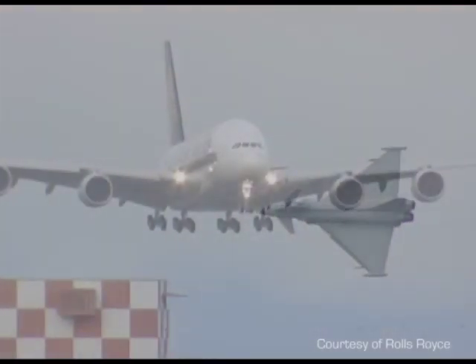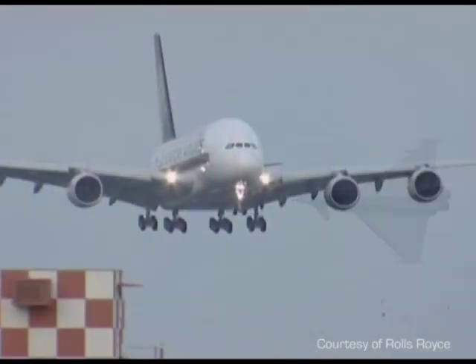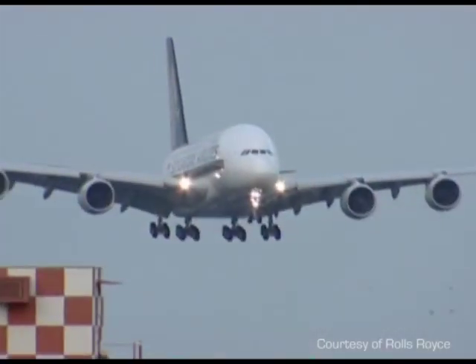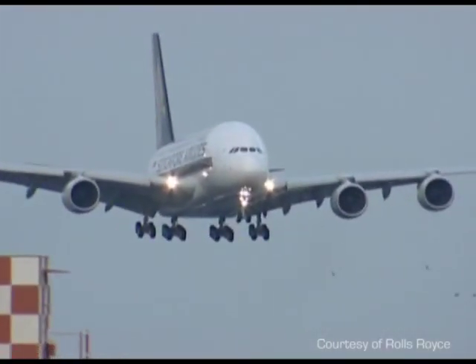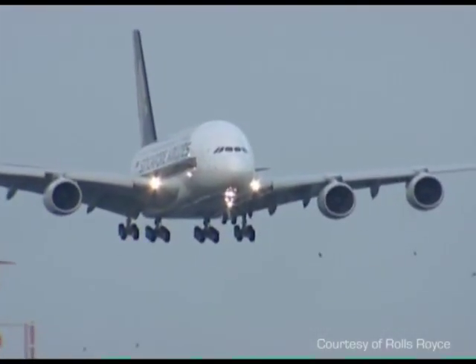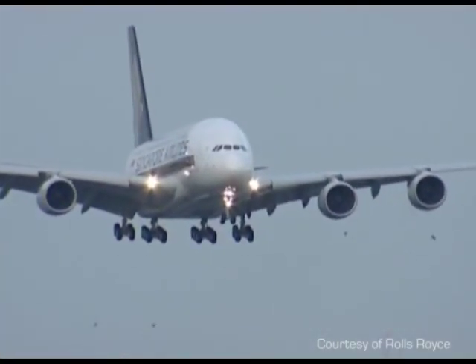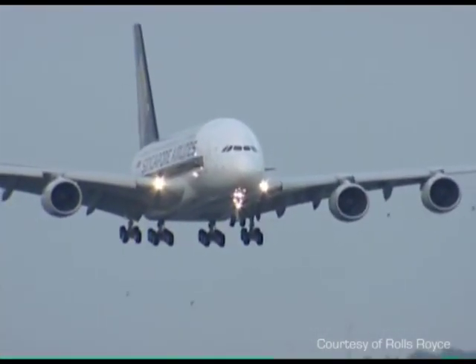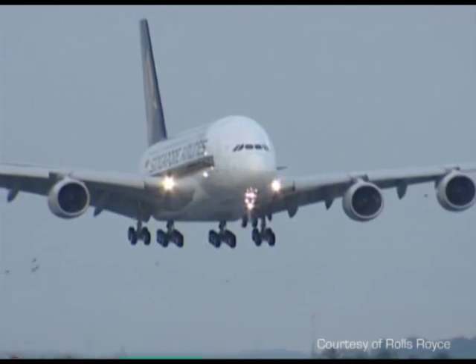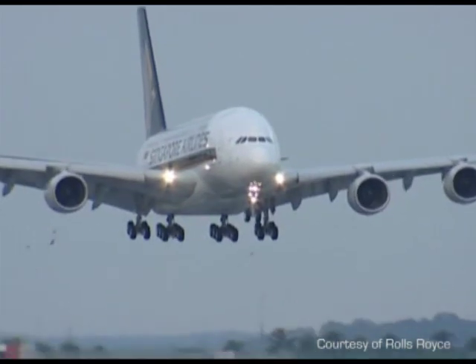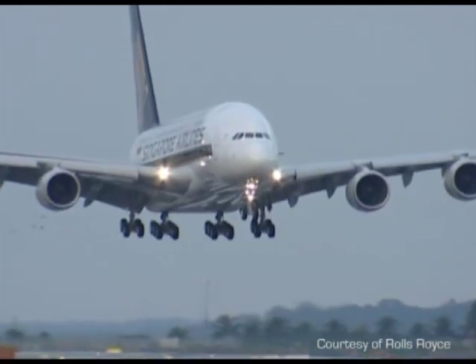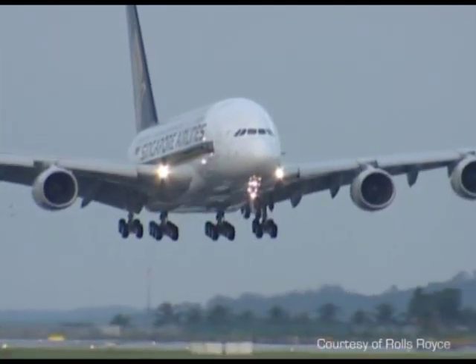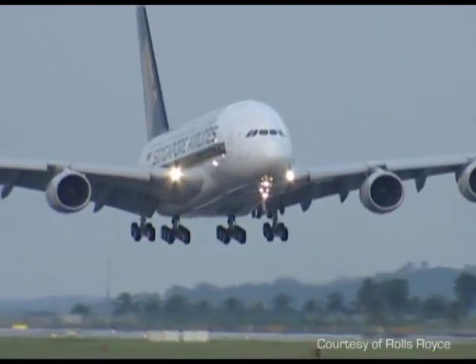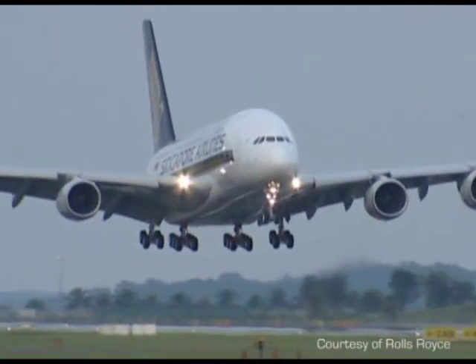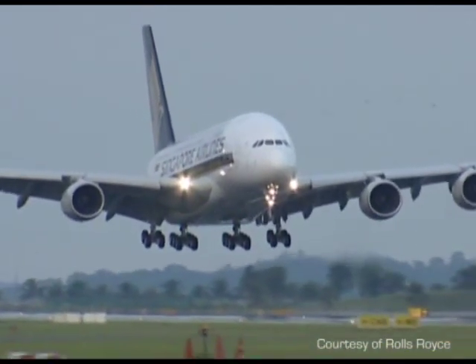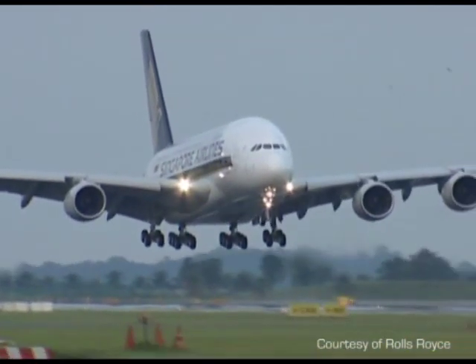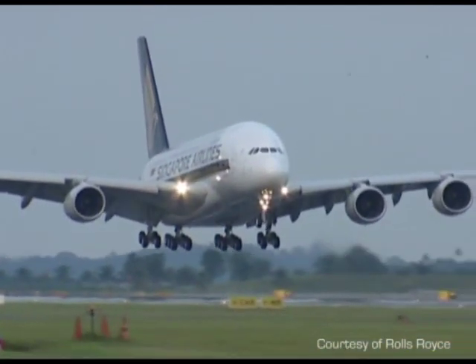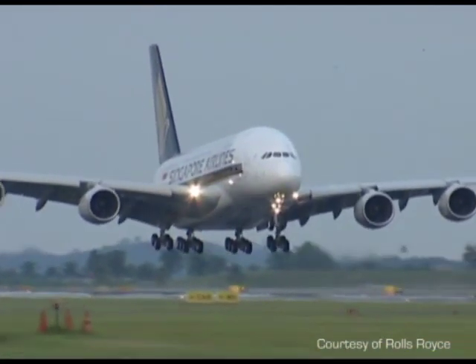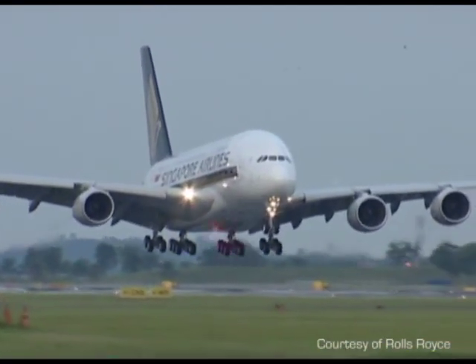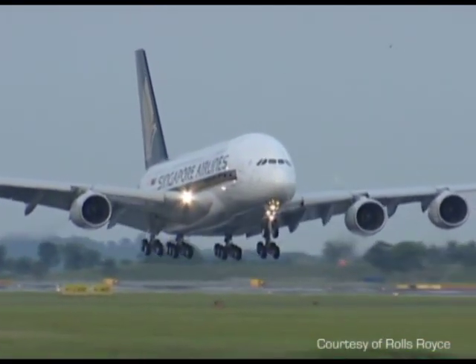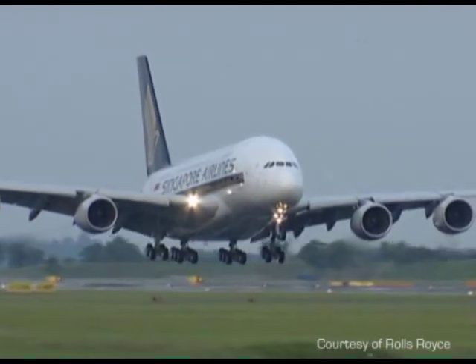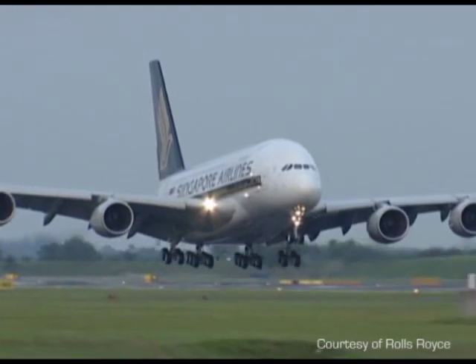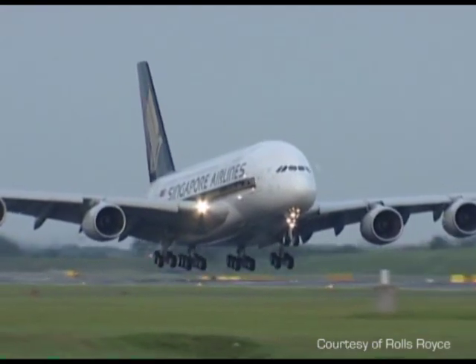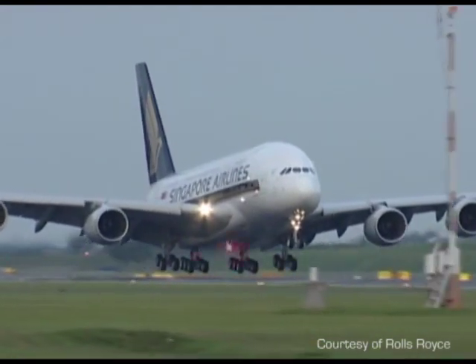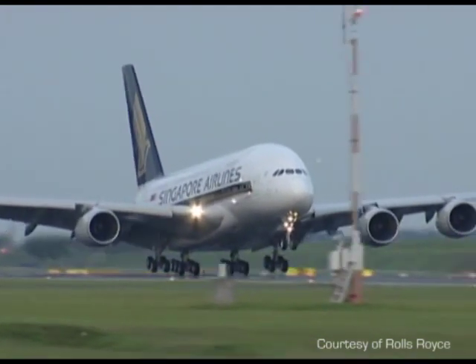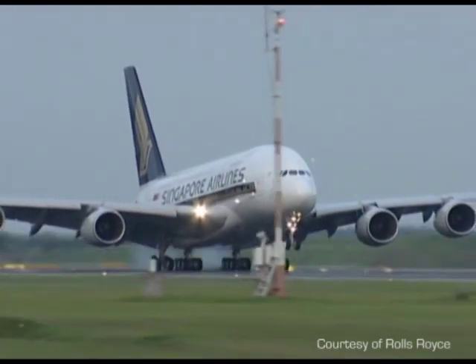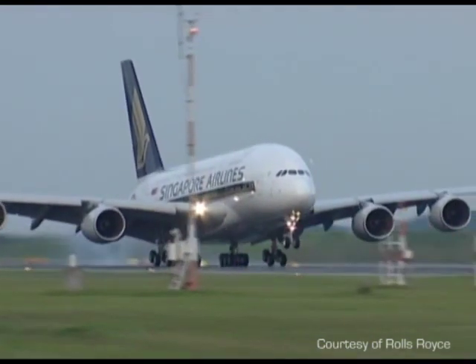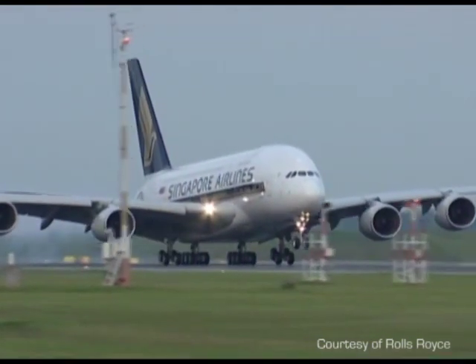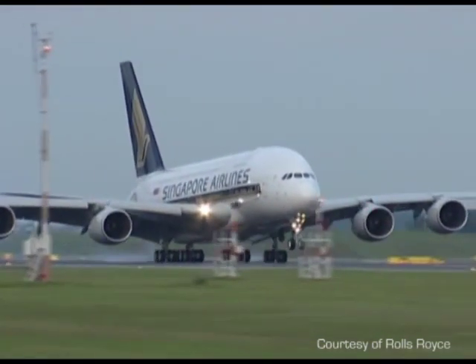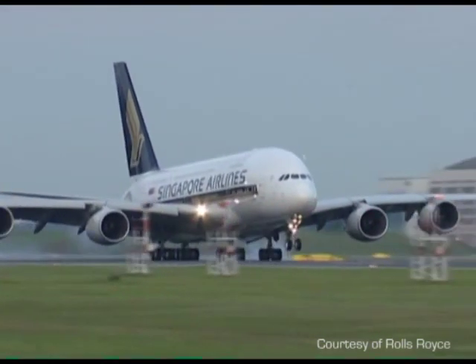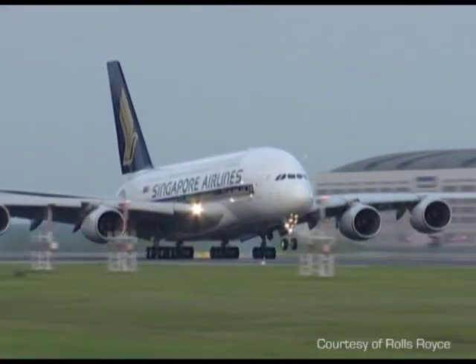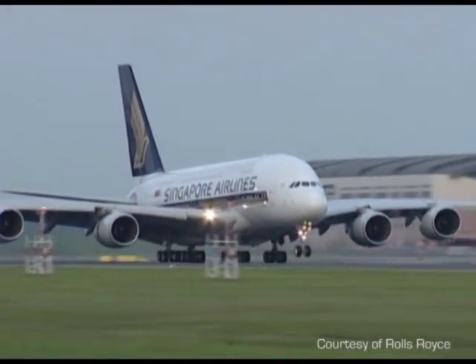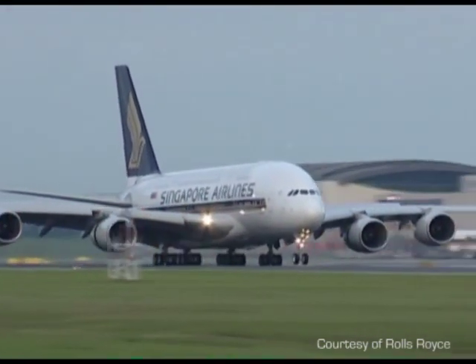Modern jet engines have the incredible power they do today because they have the highest power-to-weight ratio of any engine to date. This is the reason for their use in virtually all aircraft across the world.